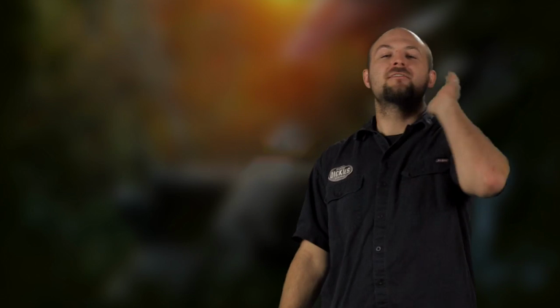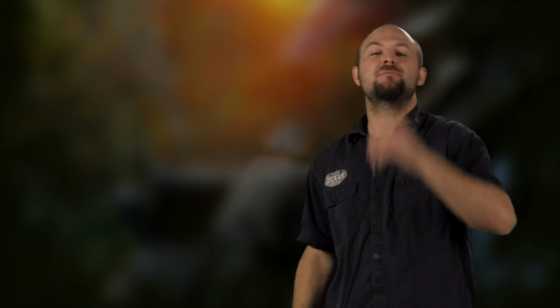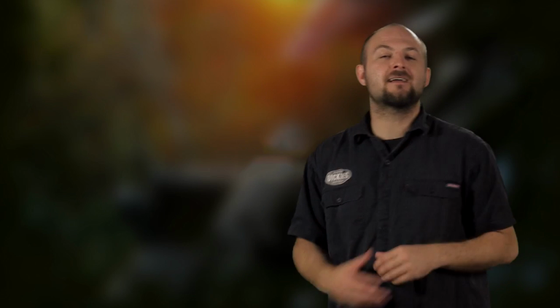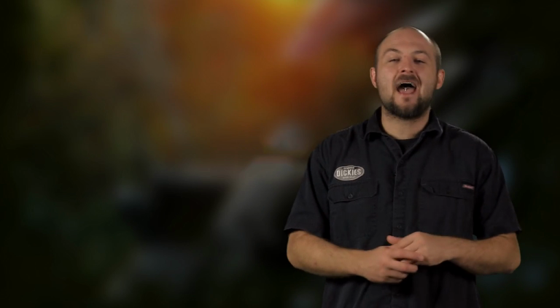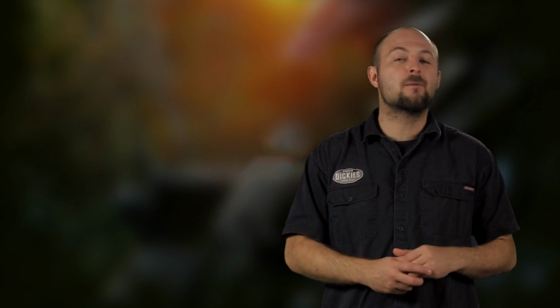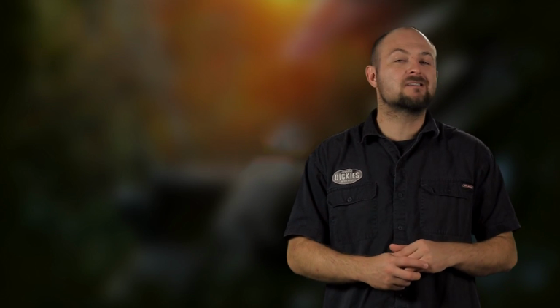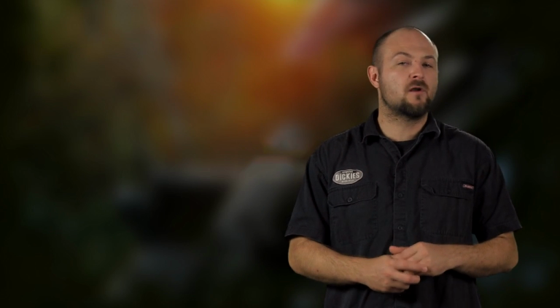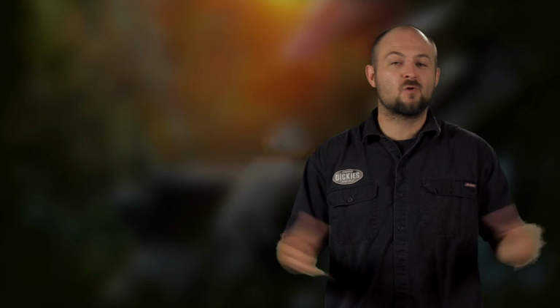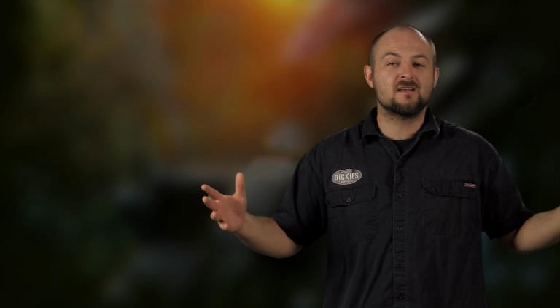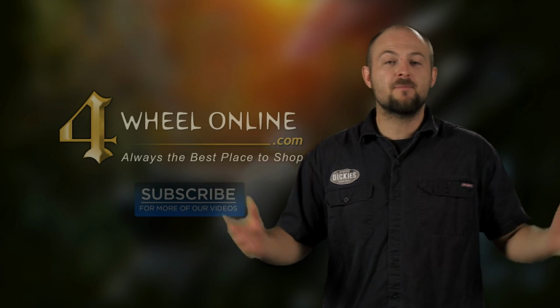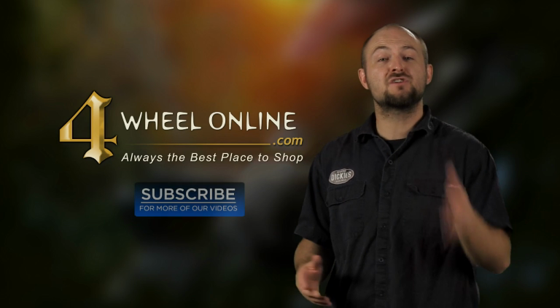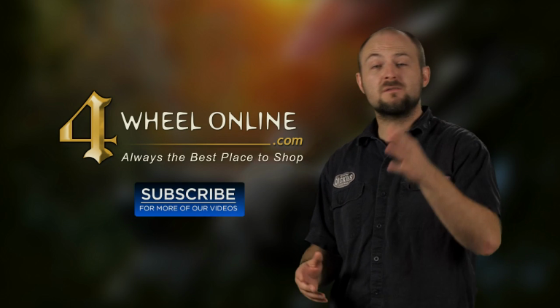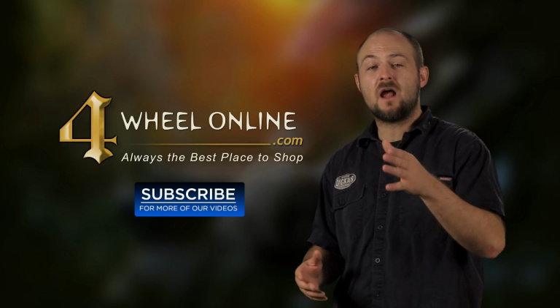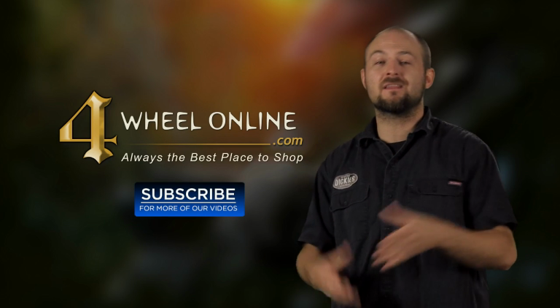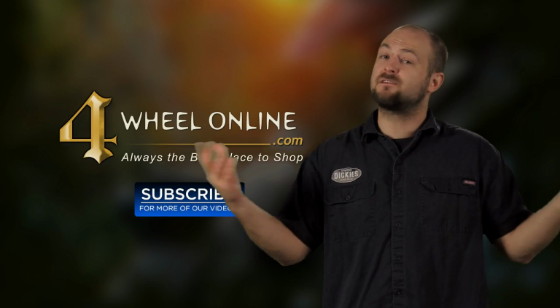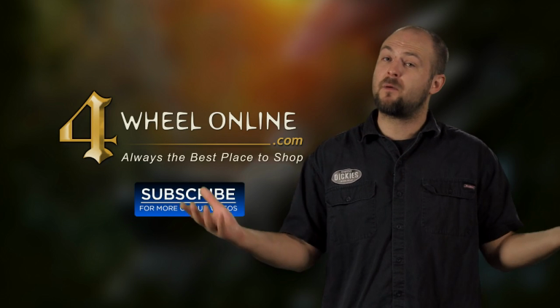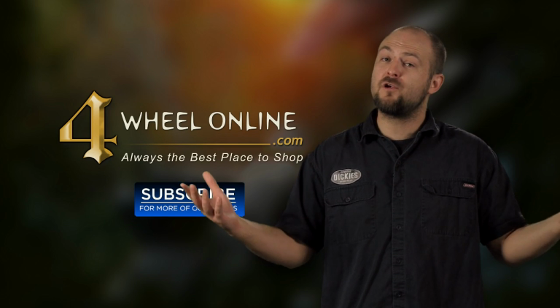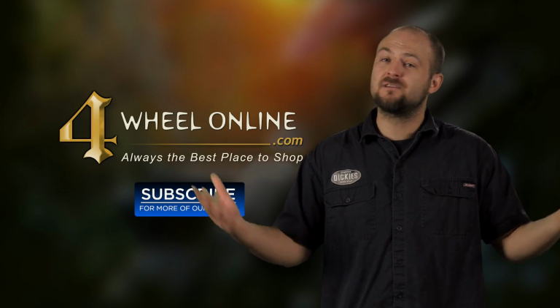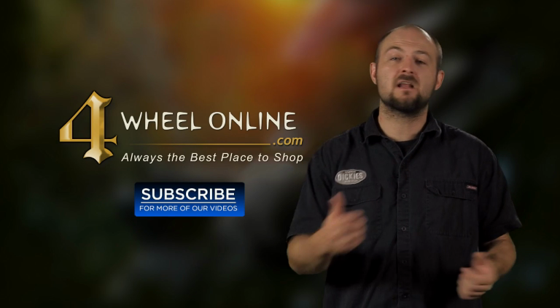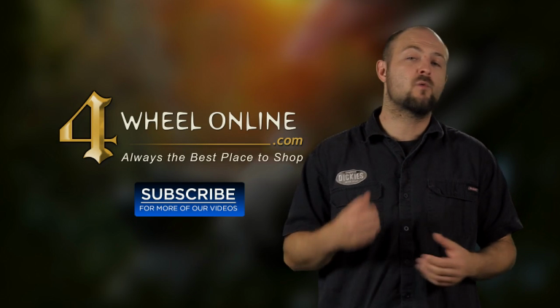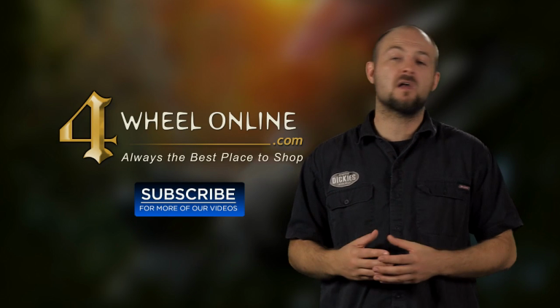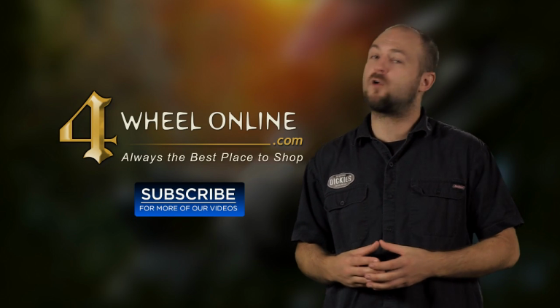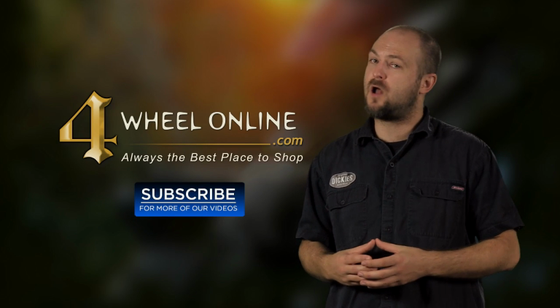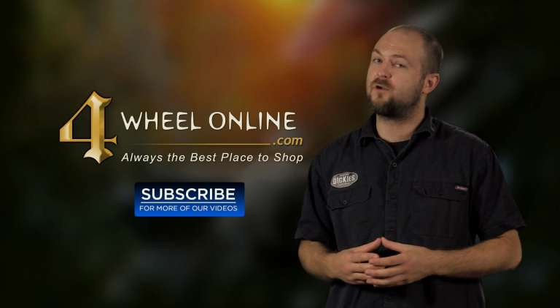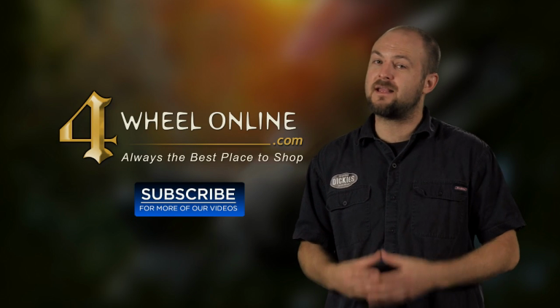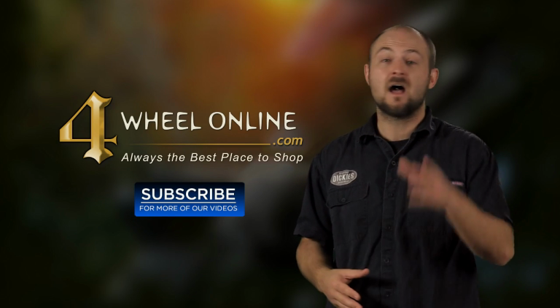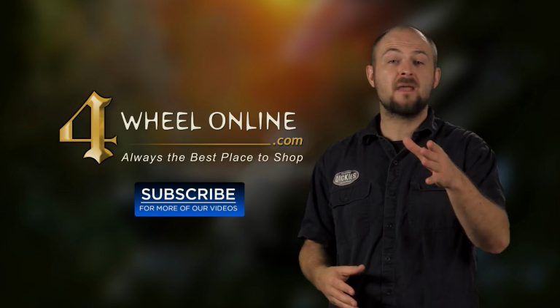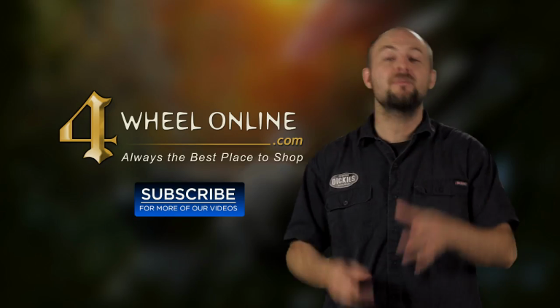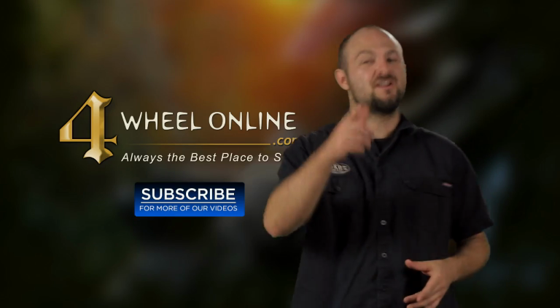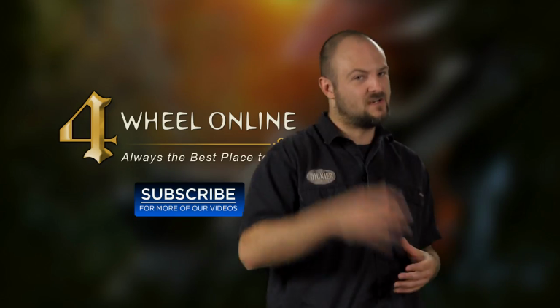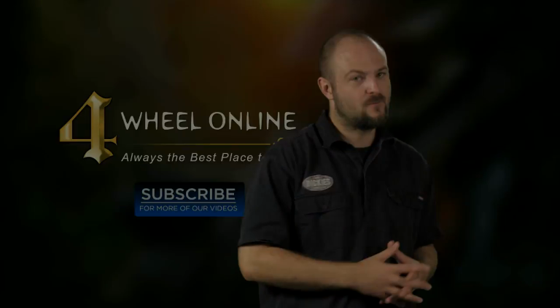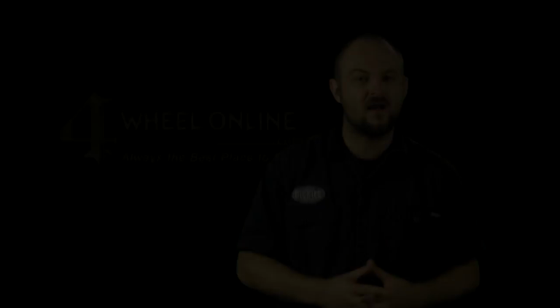The Jeep Cherokee hack was the biggest automotive story this week, but be sure to subscribe for the latest in 4x4 news and hit up 4WheelOnline for all your off-roading needs. I'm Ken, and you've just been refreshed.